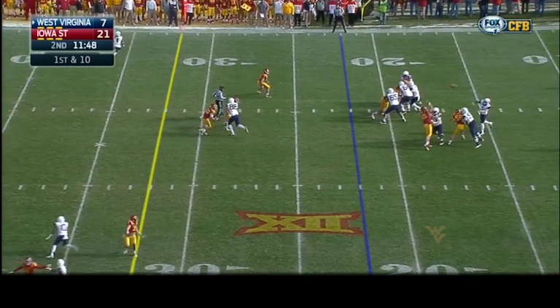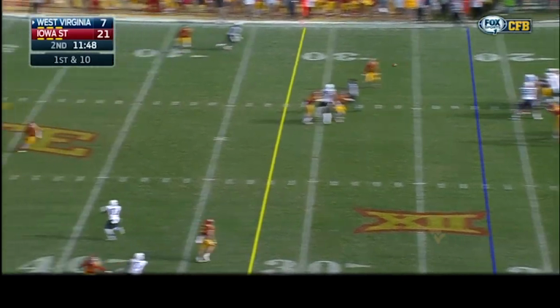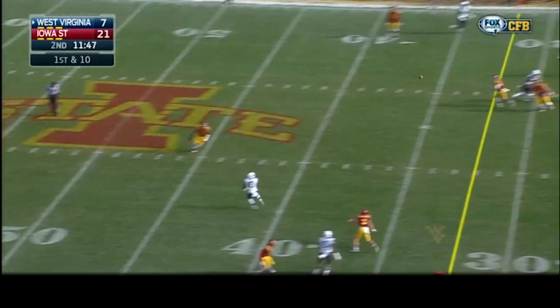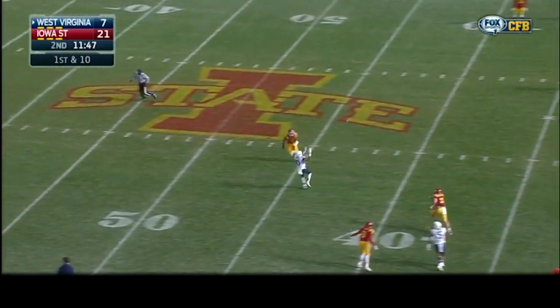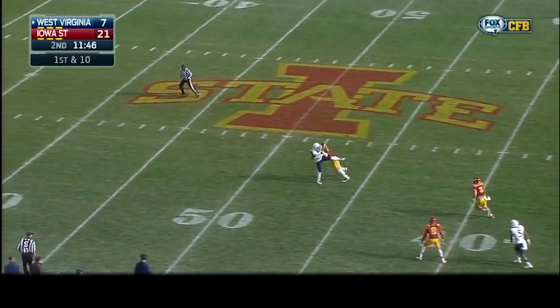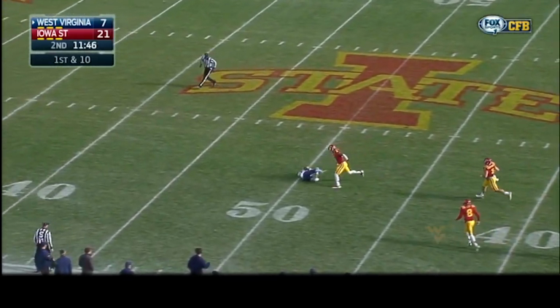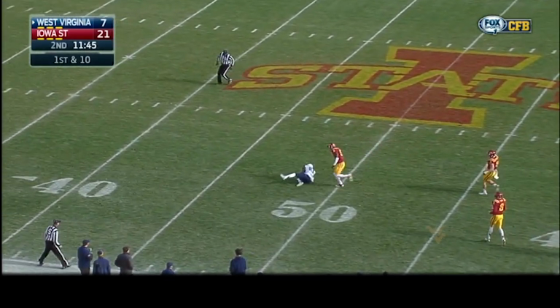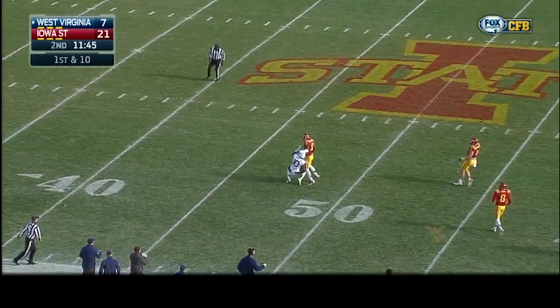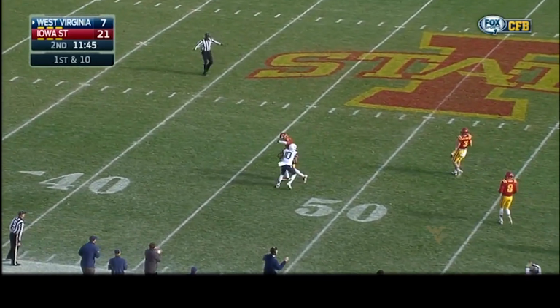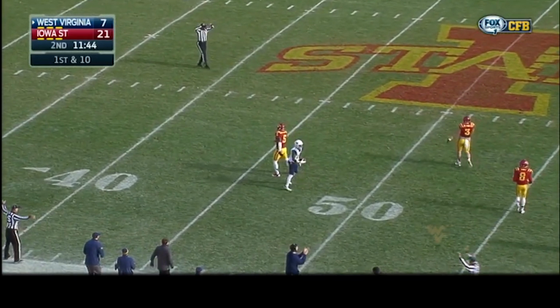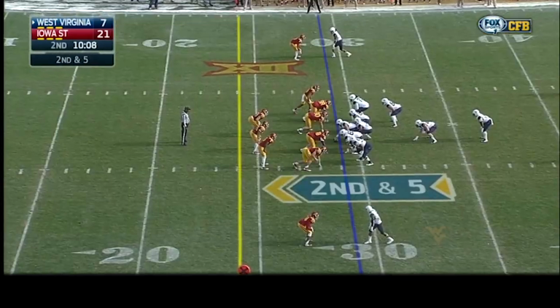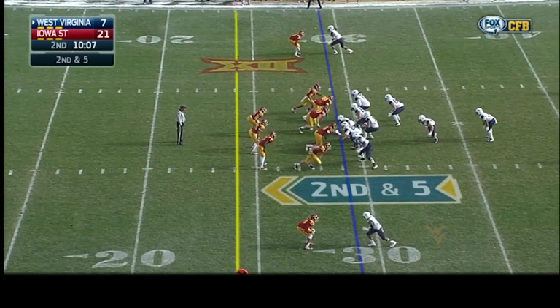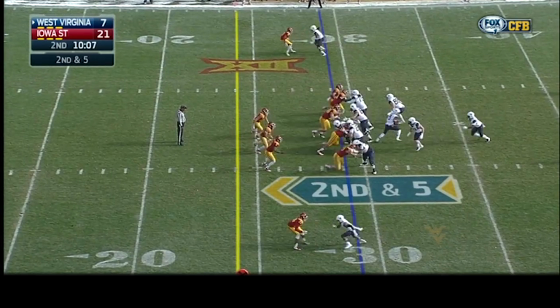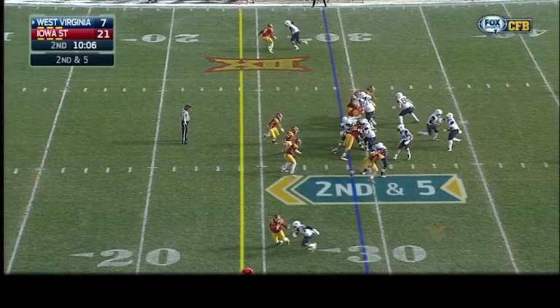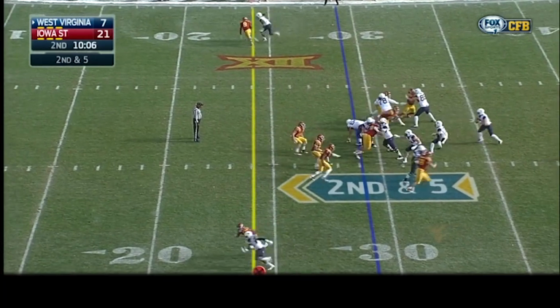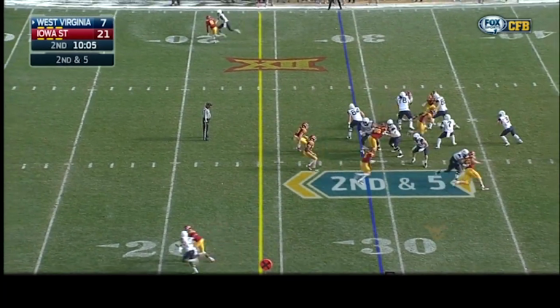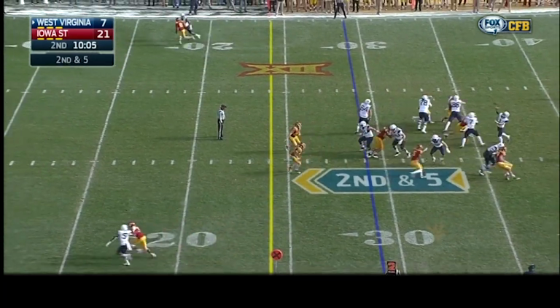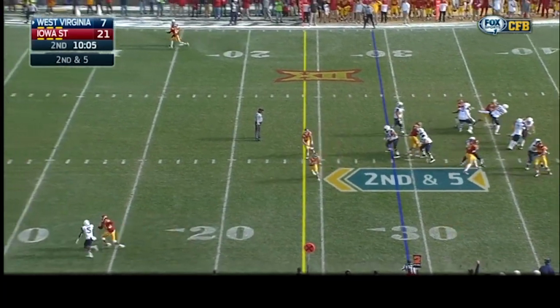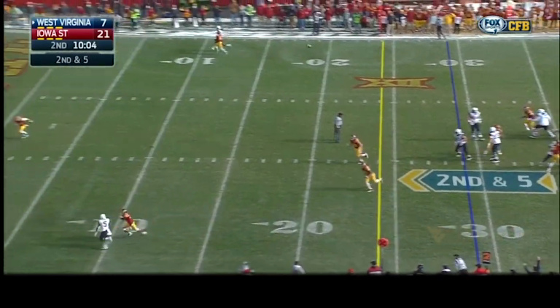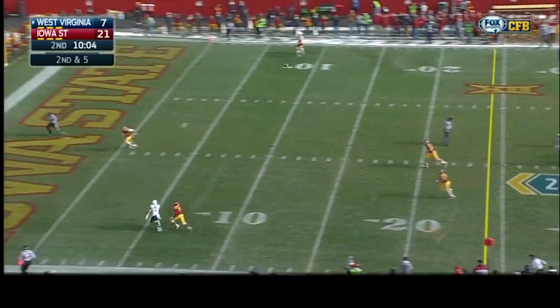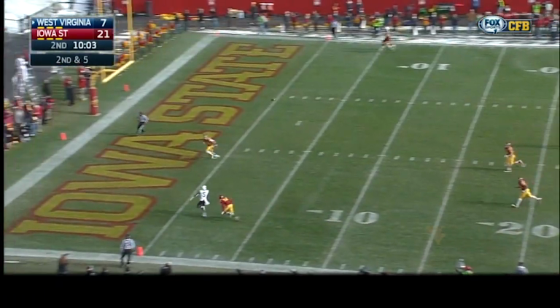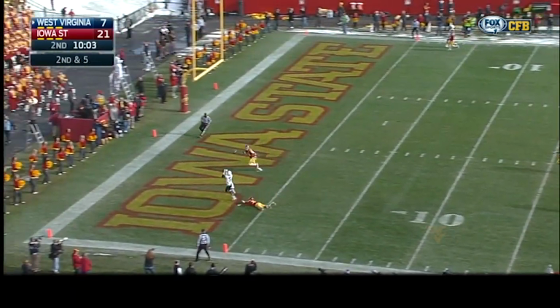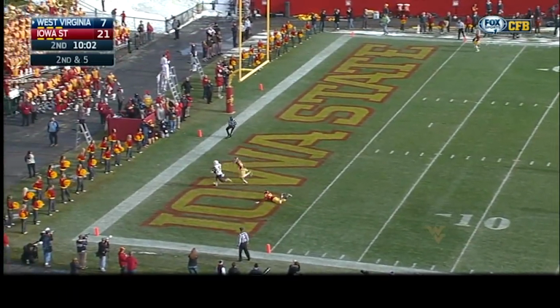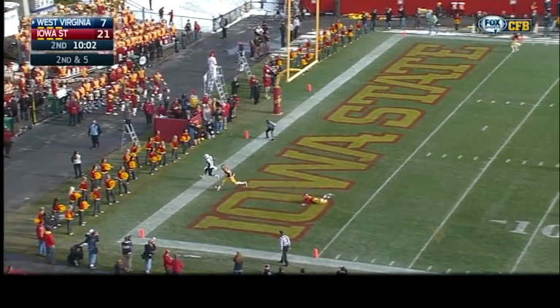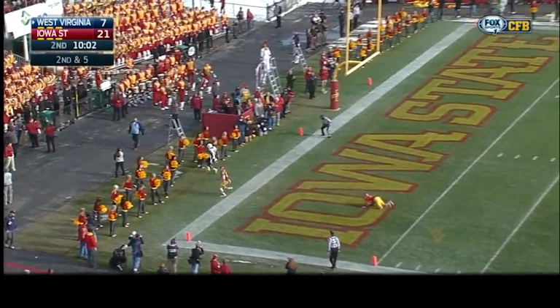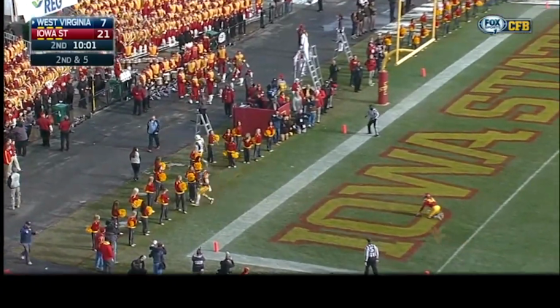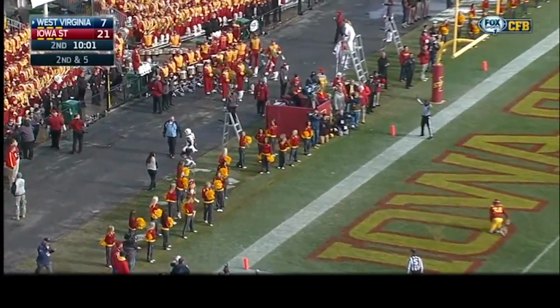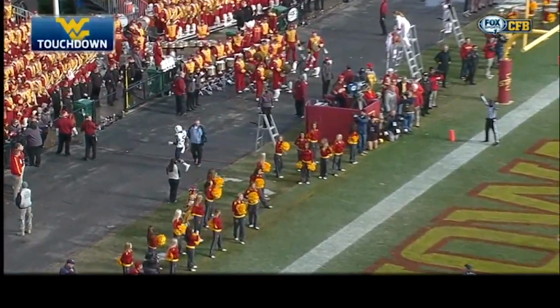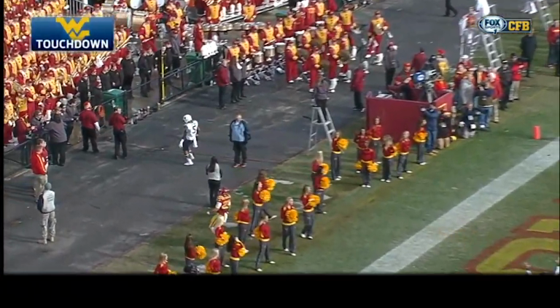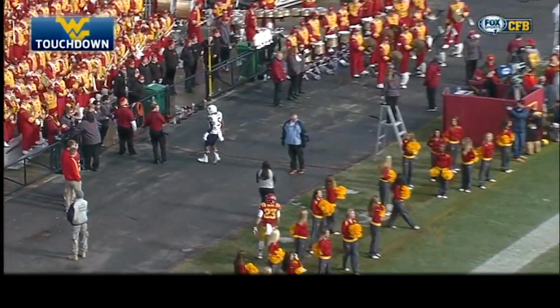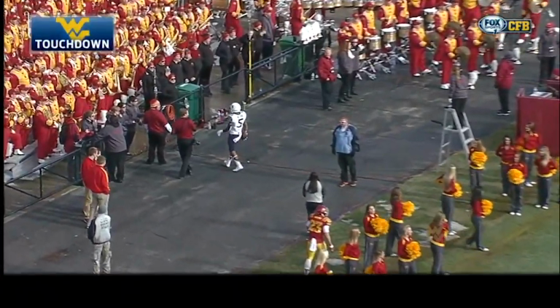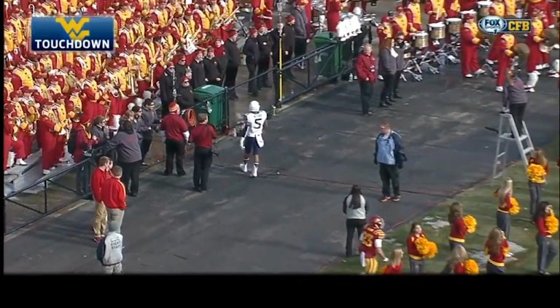On first and 10 from the 22, a snap and a play action — Howard wants to throw, has Jordan Thompson open, makes the catch out to midfield. Howard play actions again, wants to throw, fires toward the end zone for Alford — Alford's open and he makes the catch! Touchdown, West Virginia! Mario Alford!